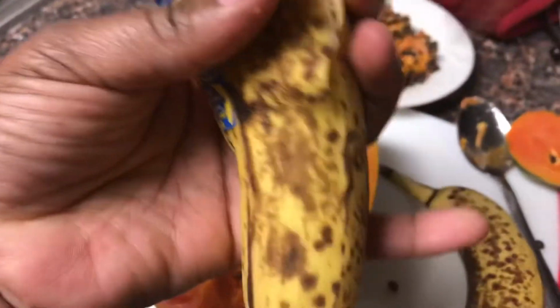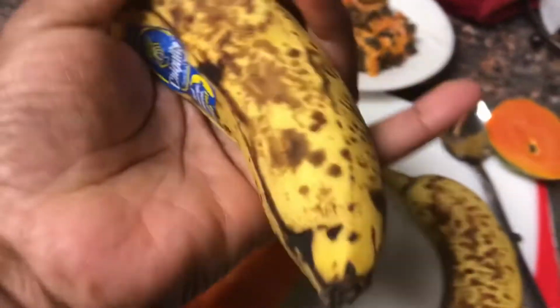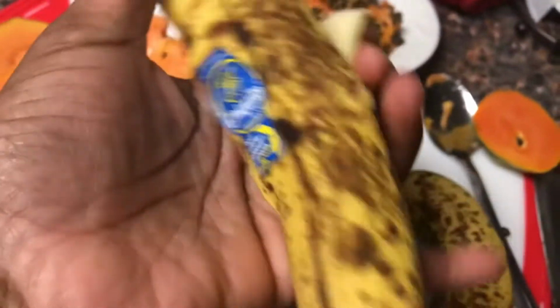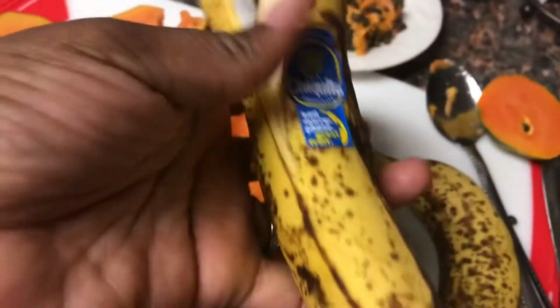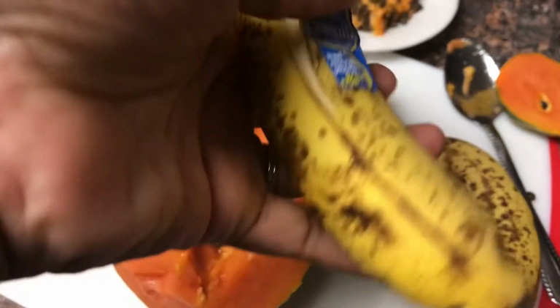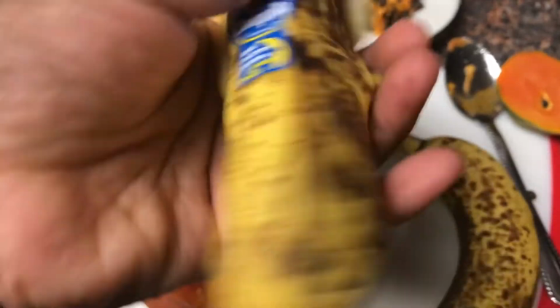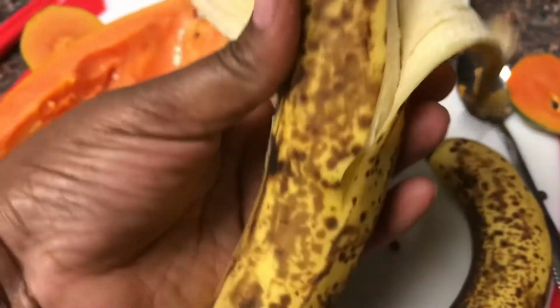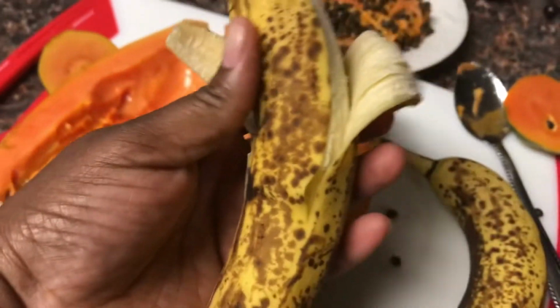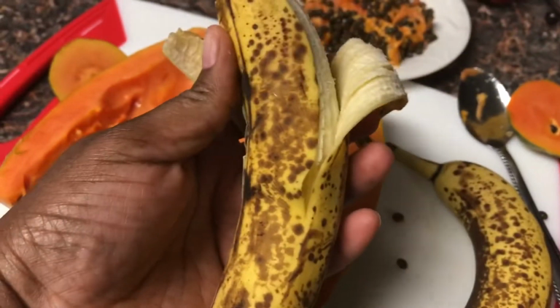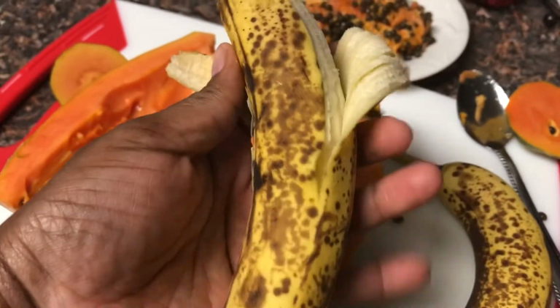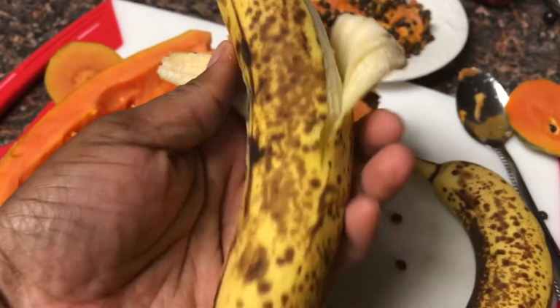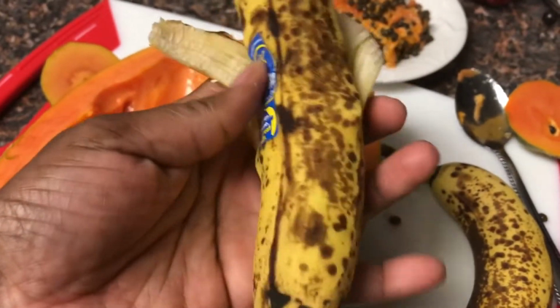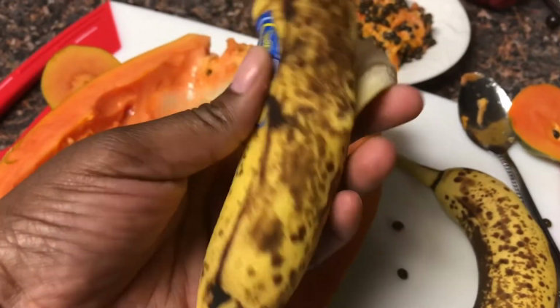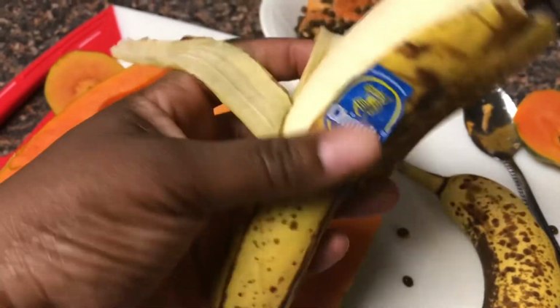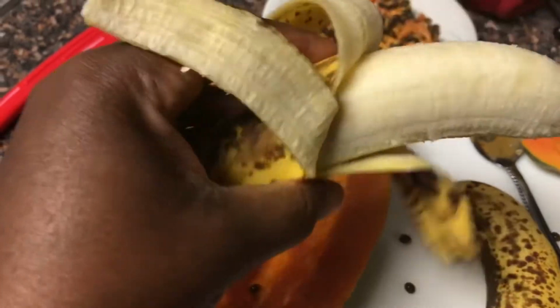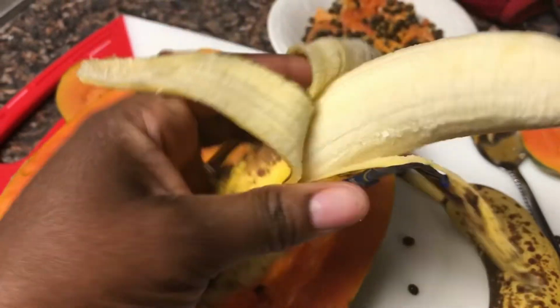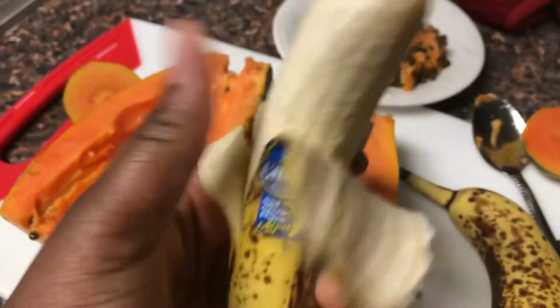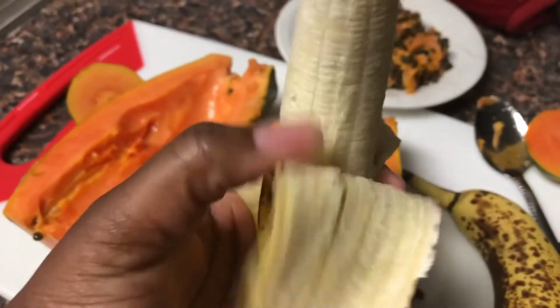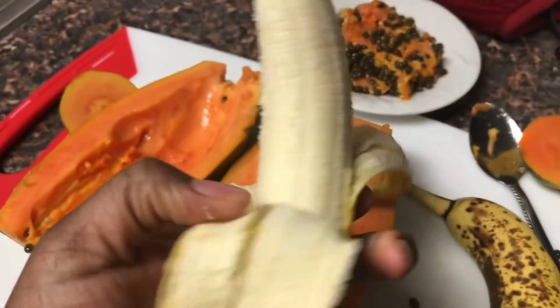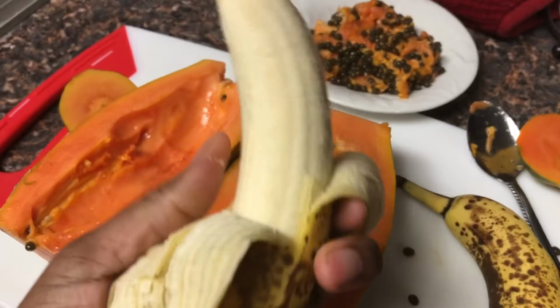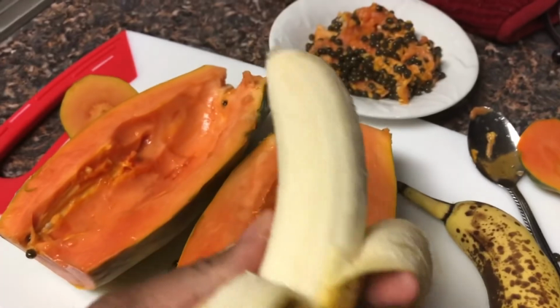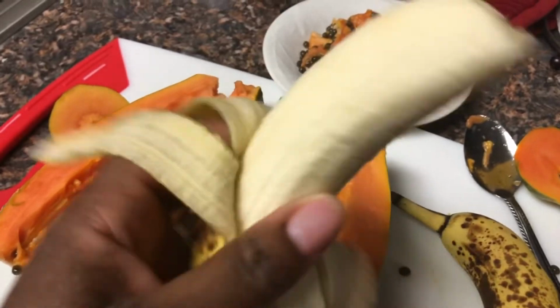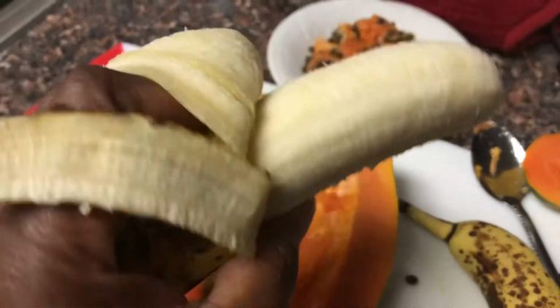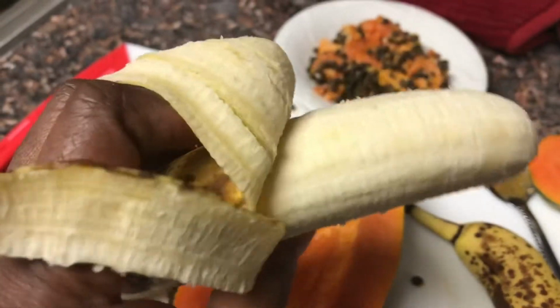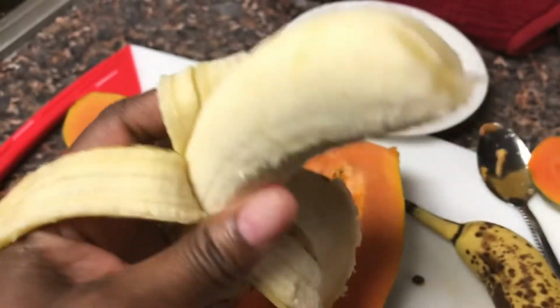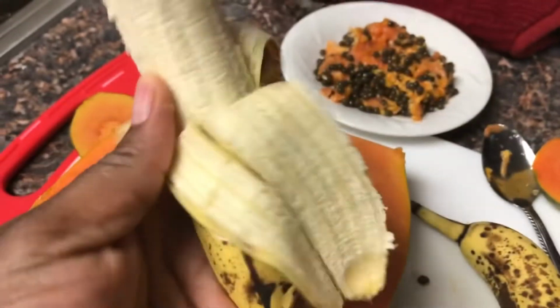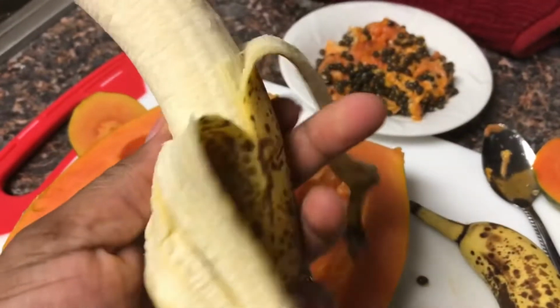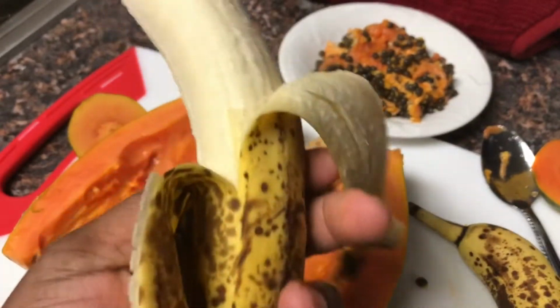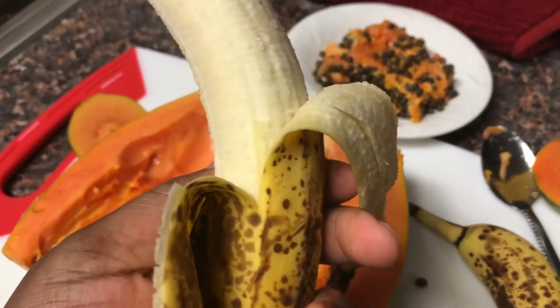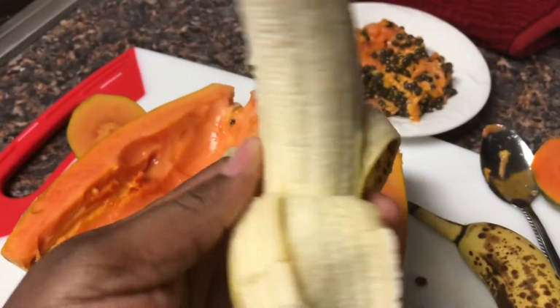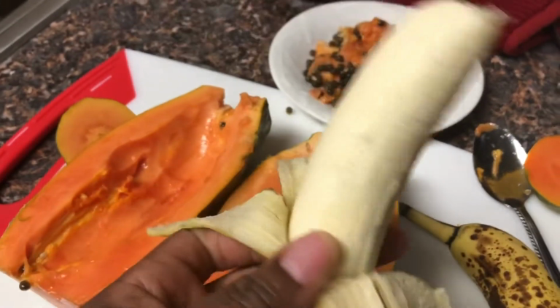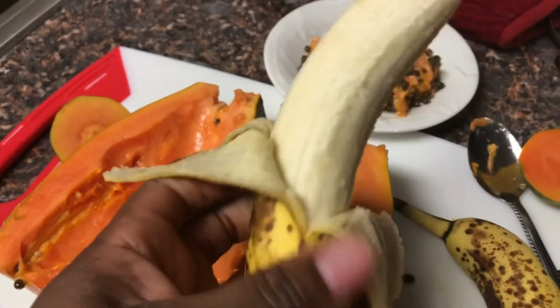Now I have my bananas, and they have to be ripe because you don't want to add any extra sugar. See all those spots? That means it's nice and ripe and very, very sweet — so no sugar needed.